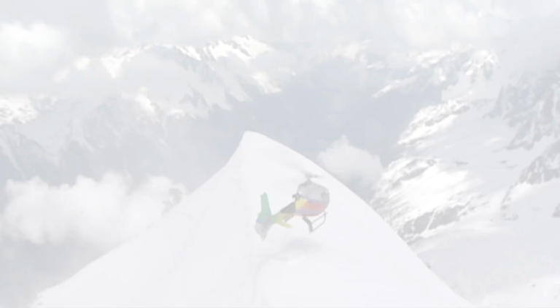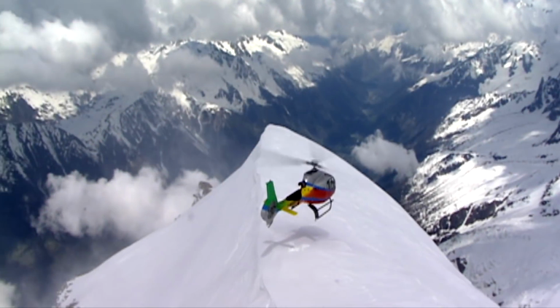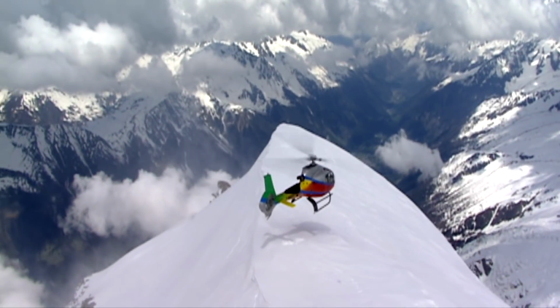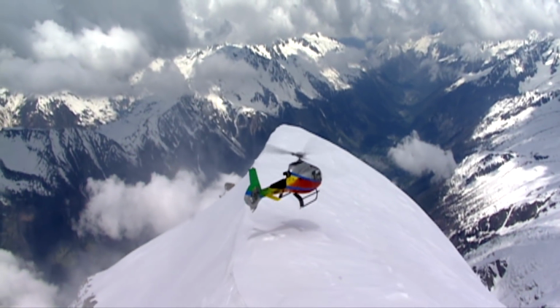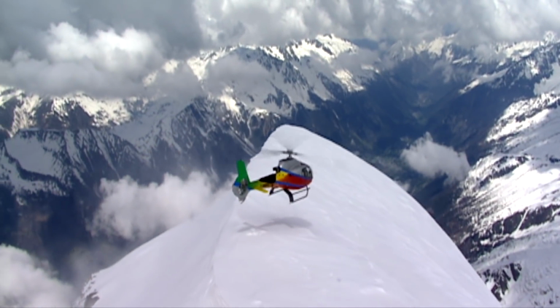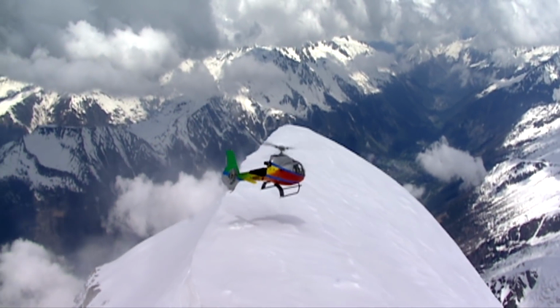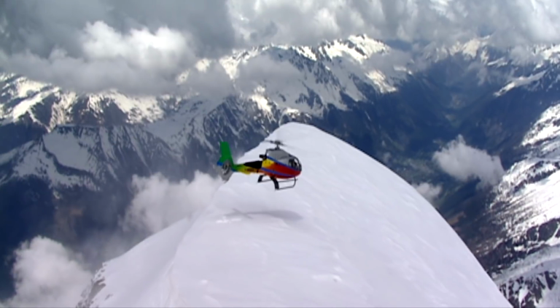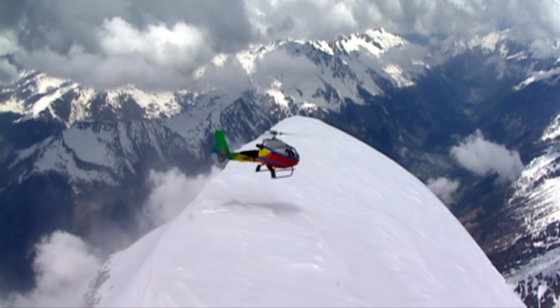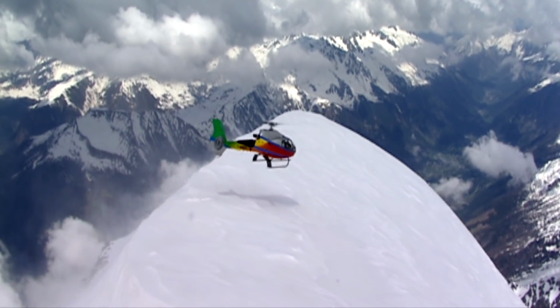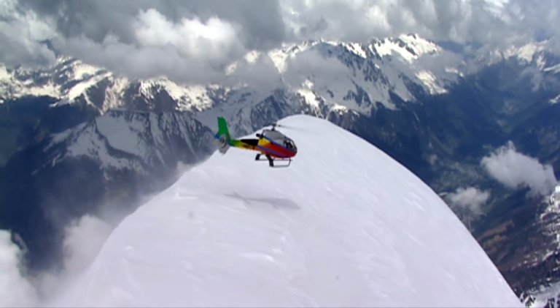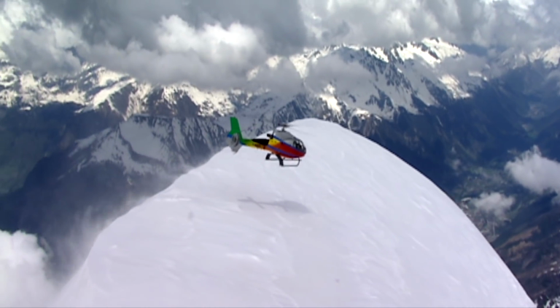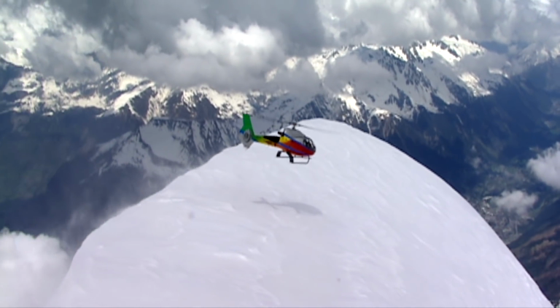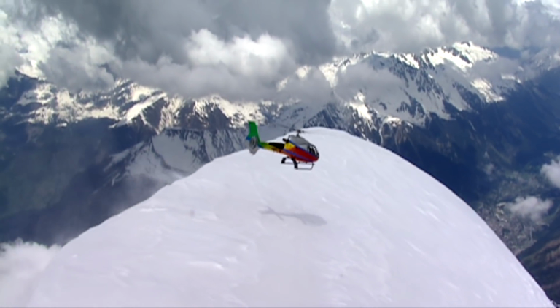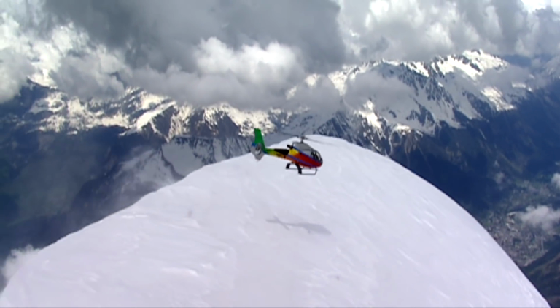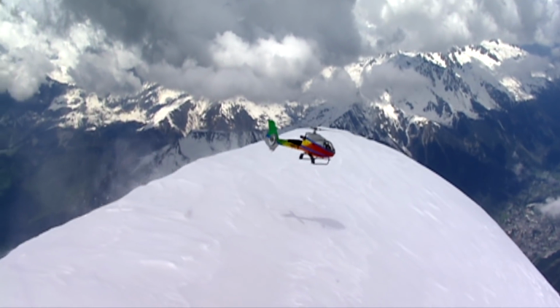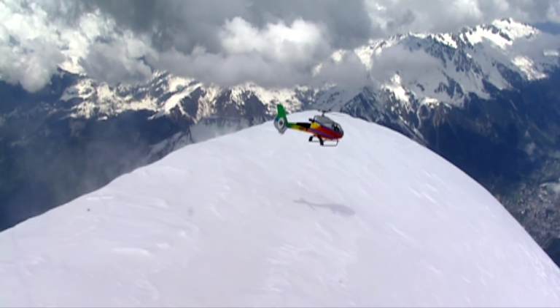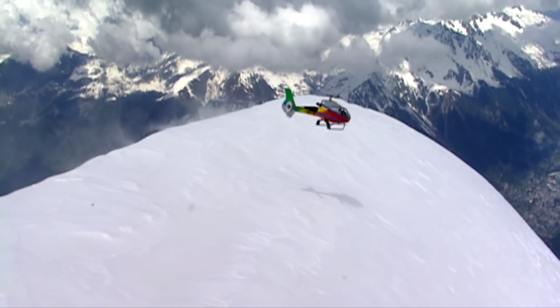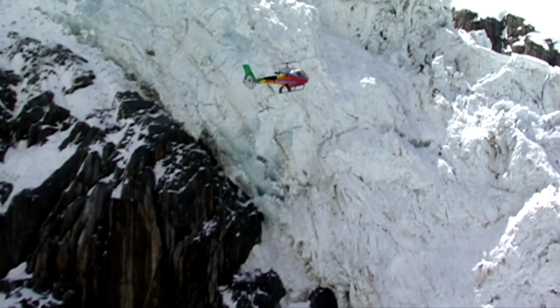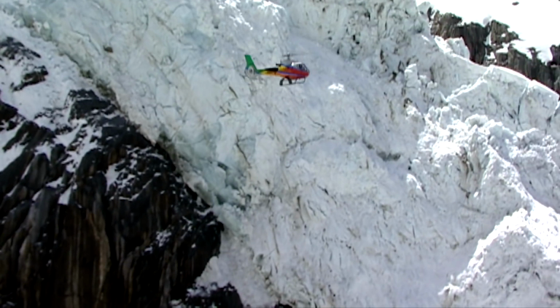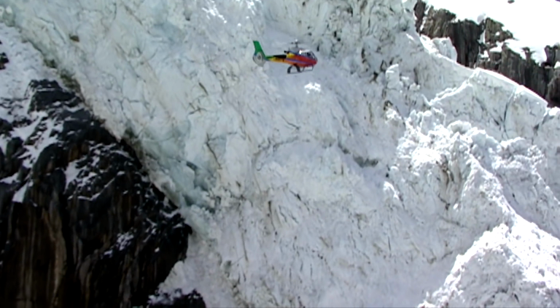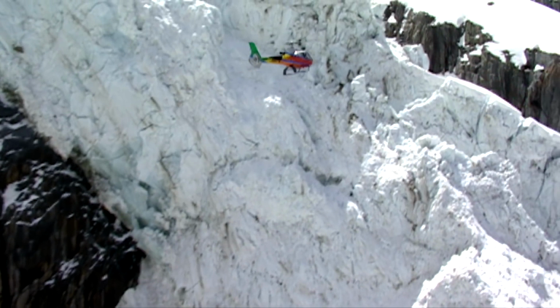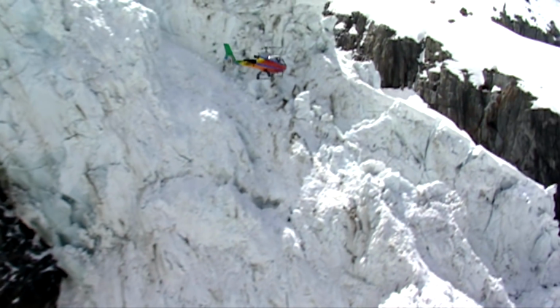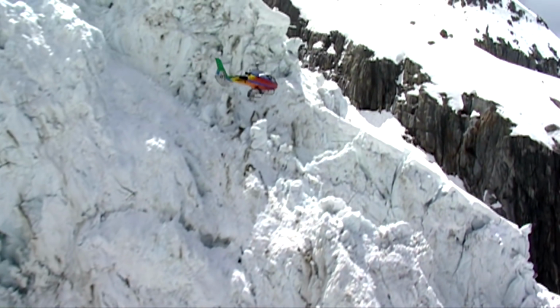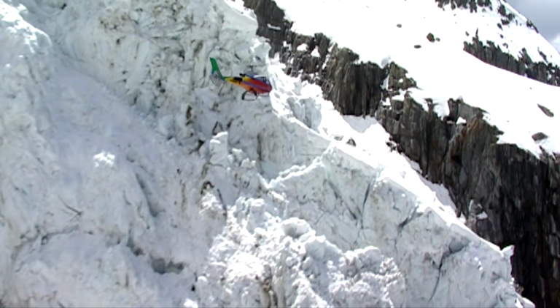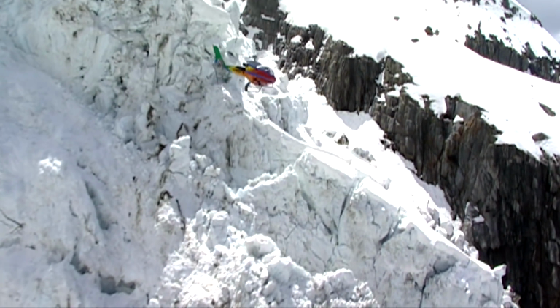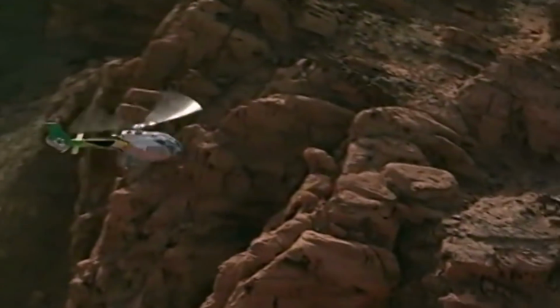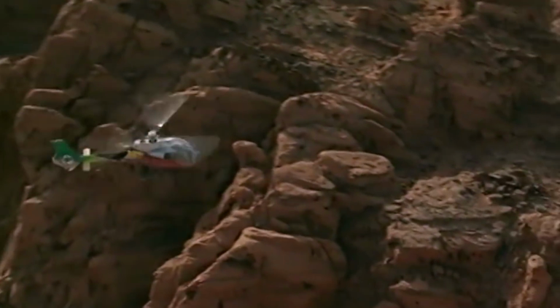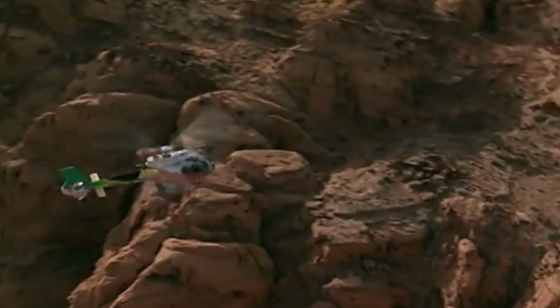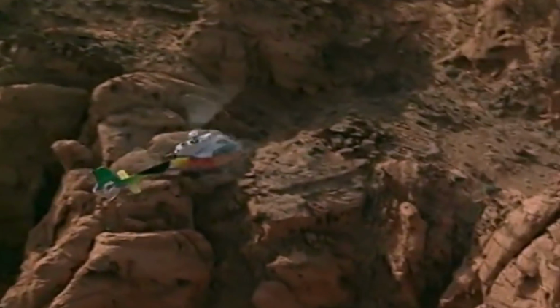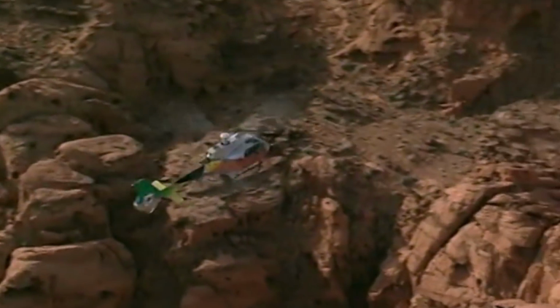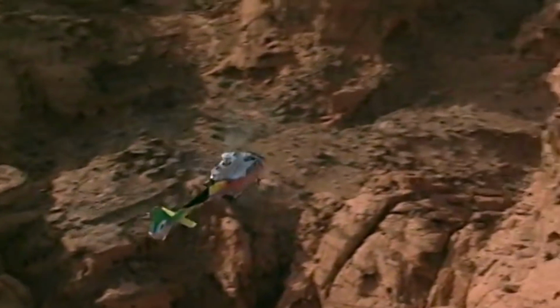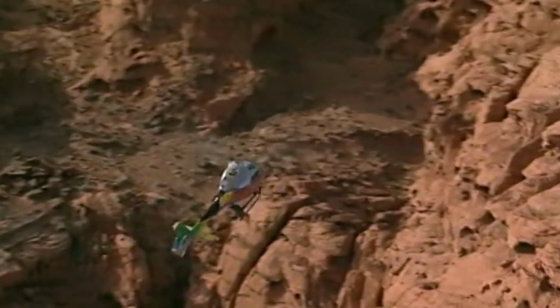In 1999, the EC-130 undertook its first flight with a Fenestron that was closely based on the one of the EC-135. This allowed it to achieve the highly coveted Grand Canyon National Park Noise Certificate.